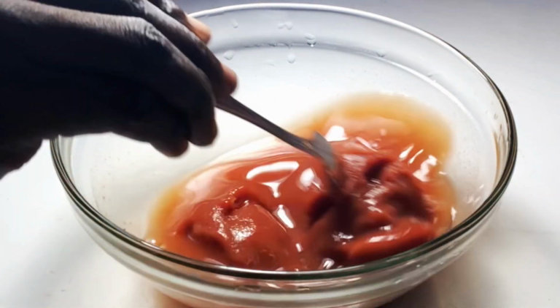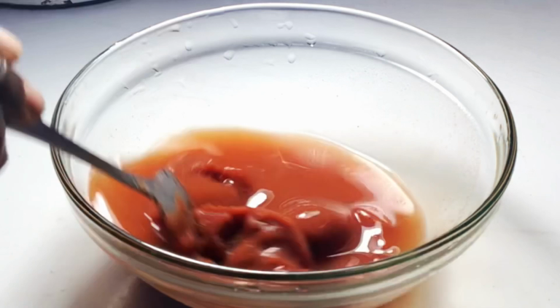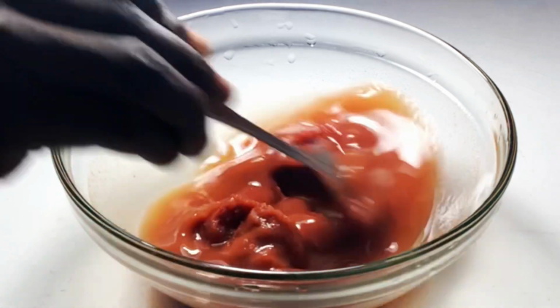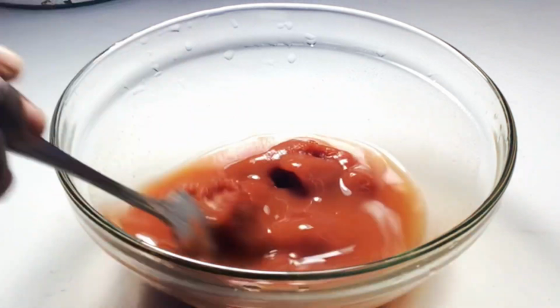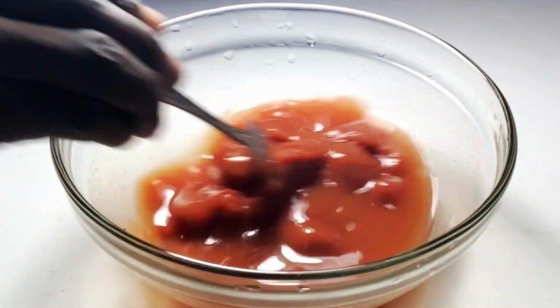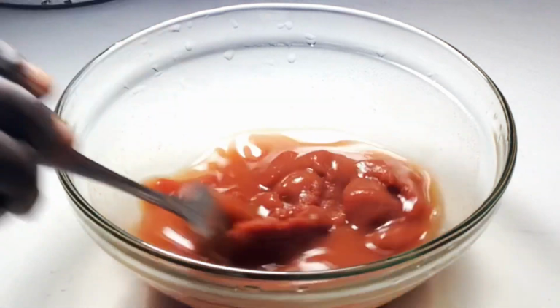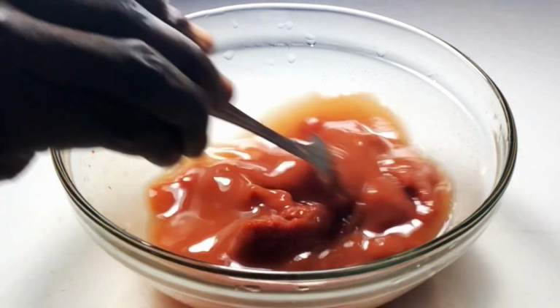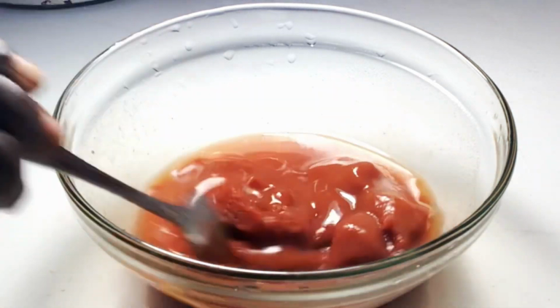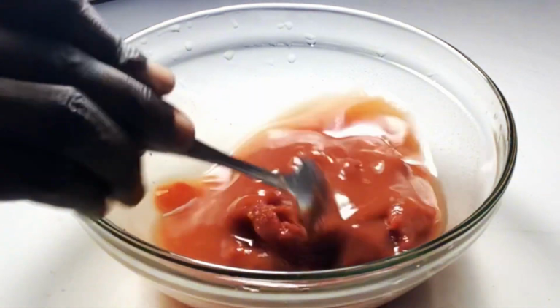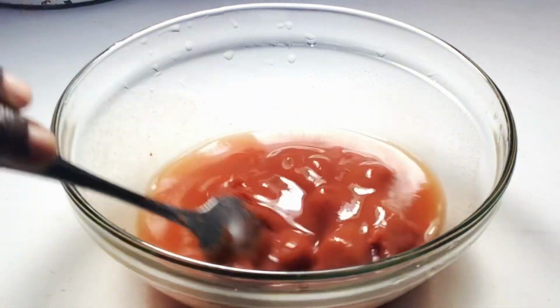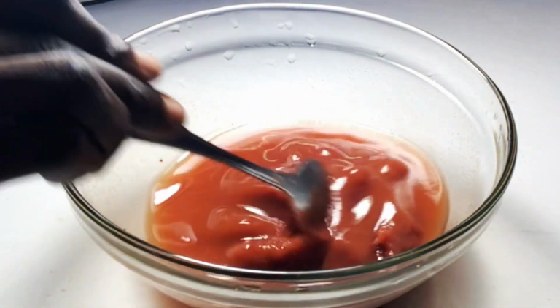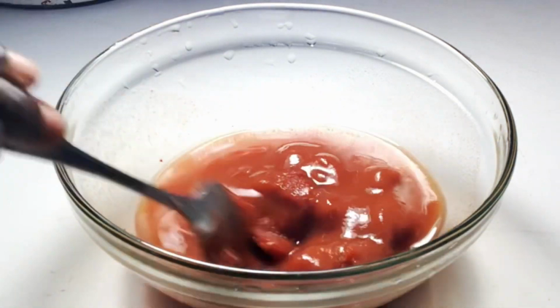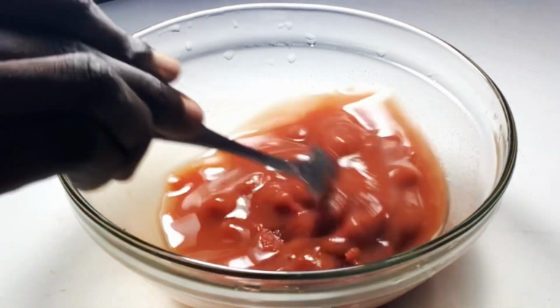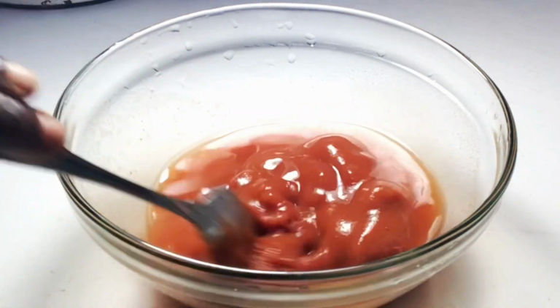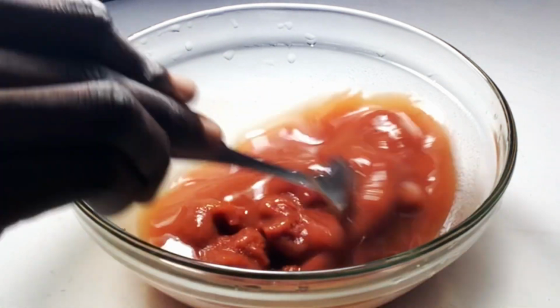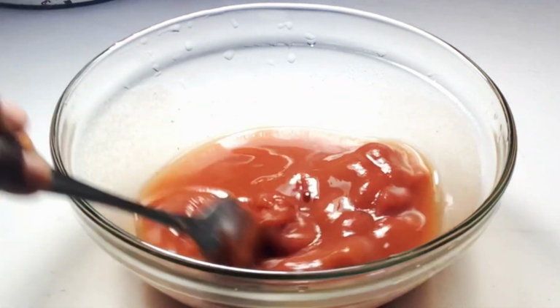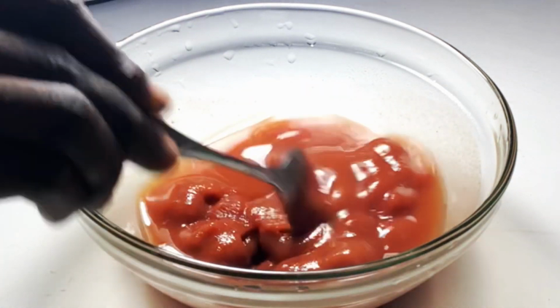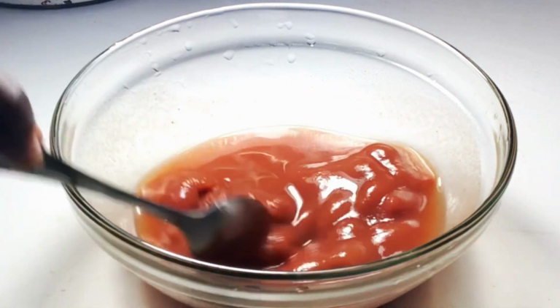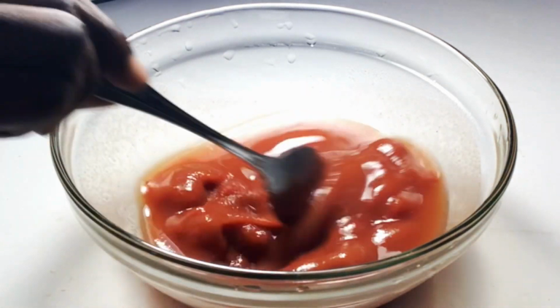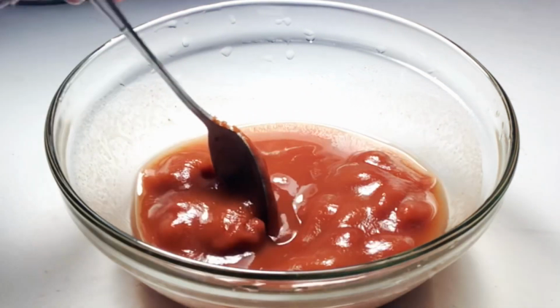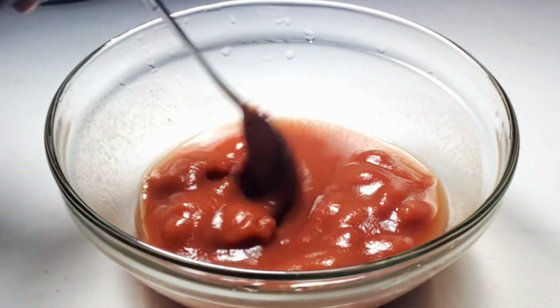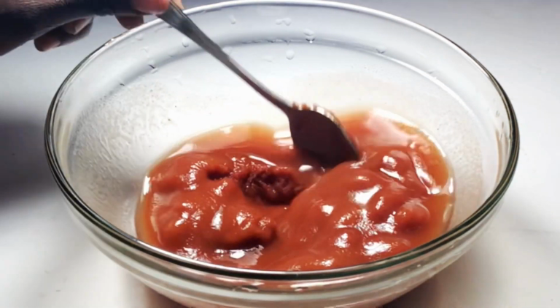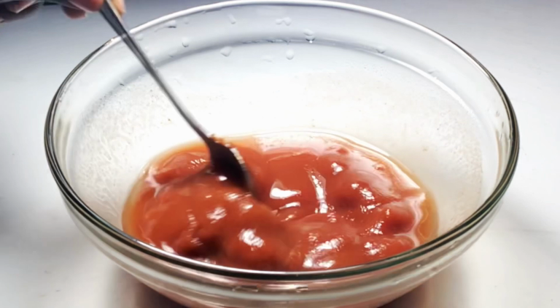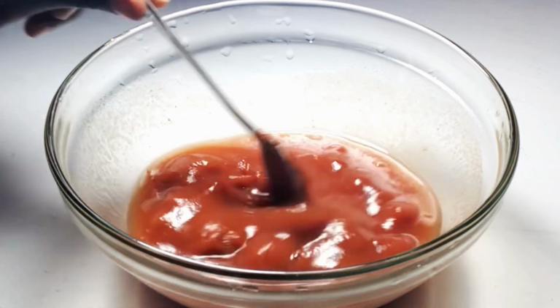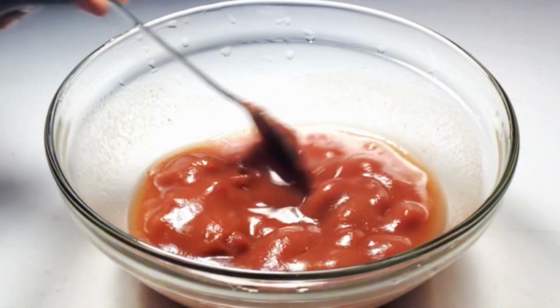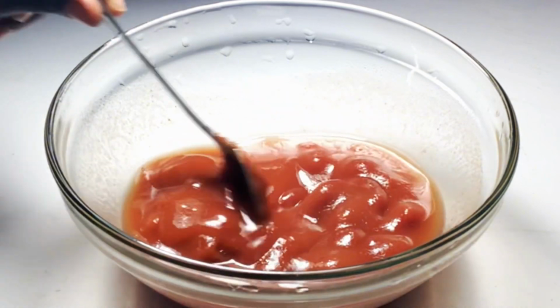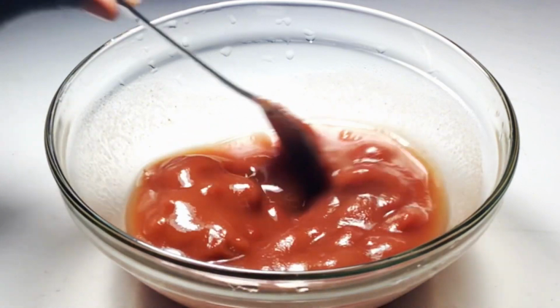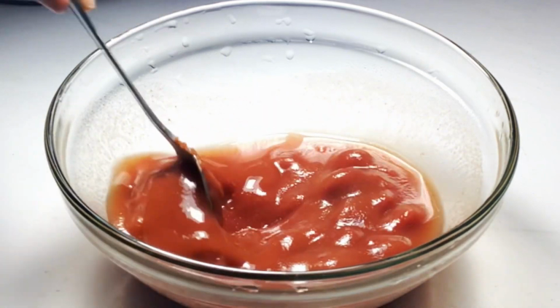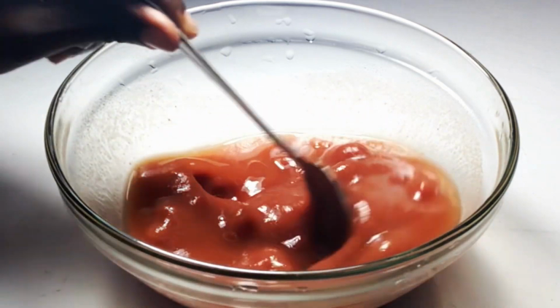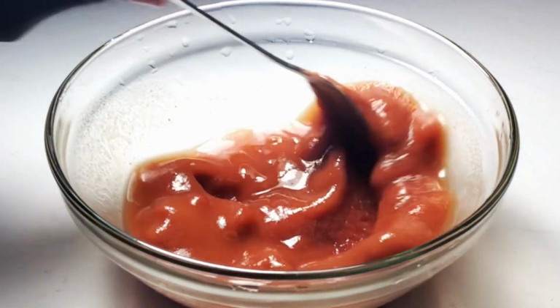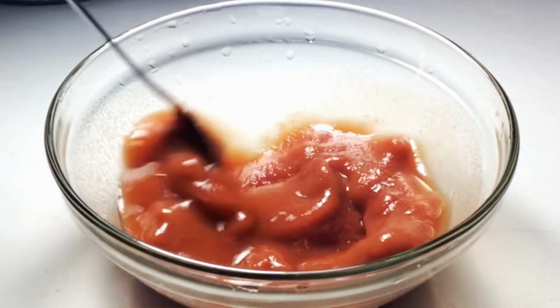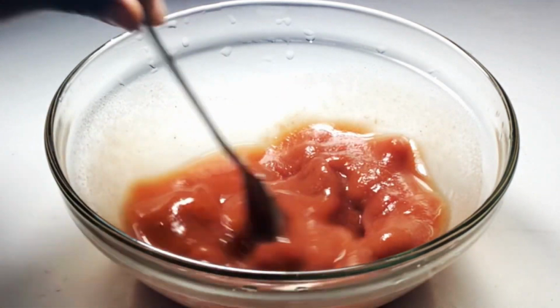So I put in my tomato paste and then added in some water. I am going to stir everything well until I achieve a very smooth texture.